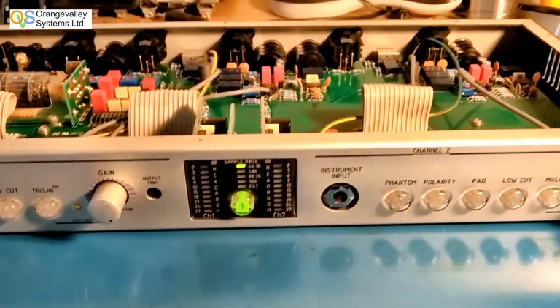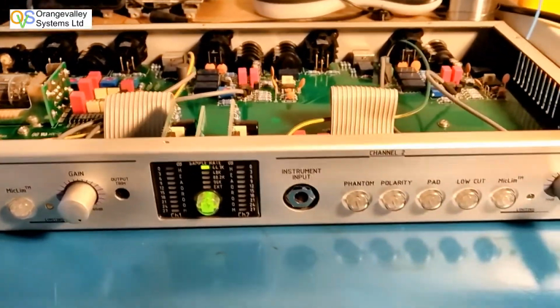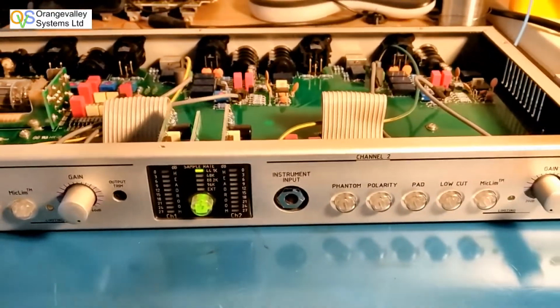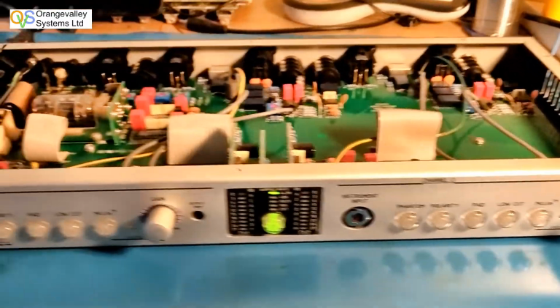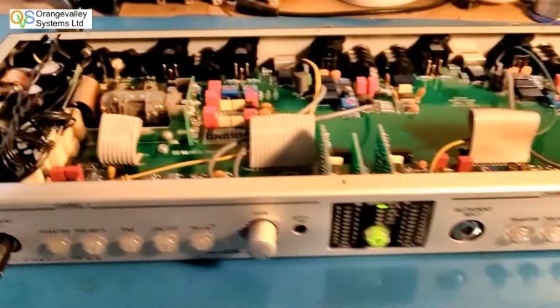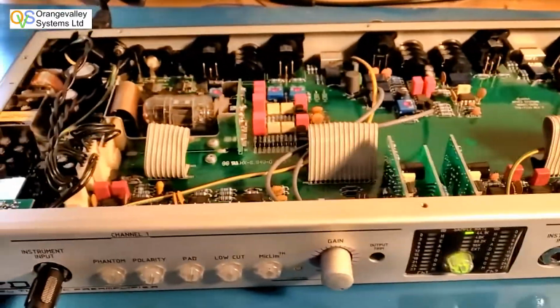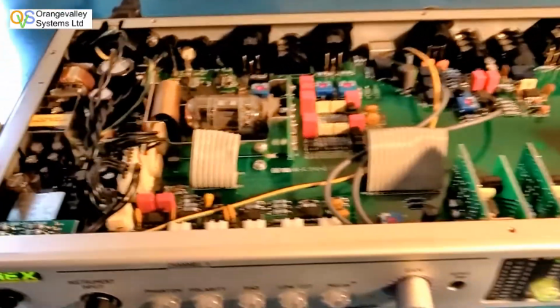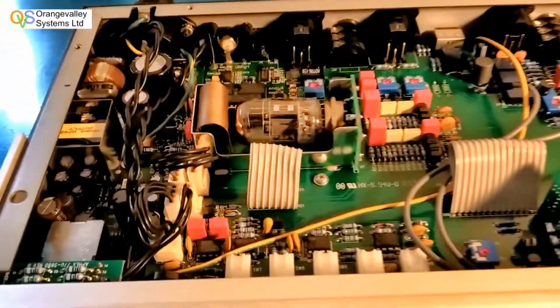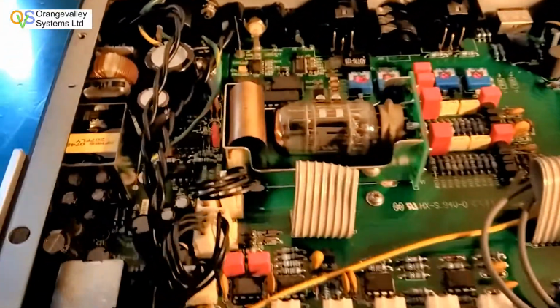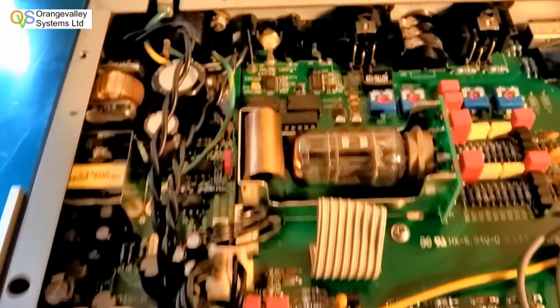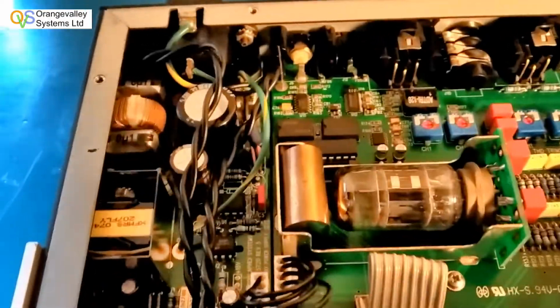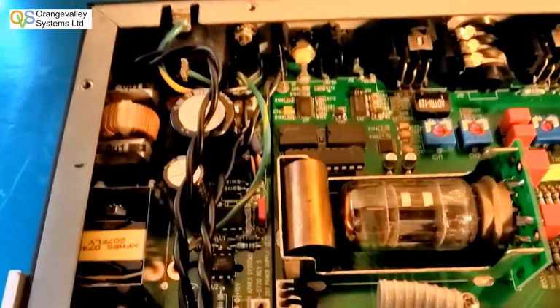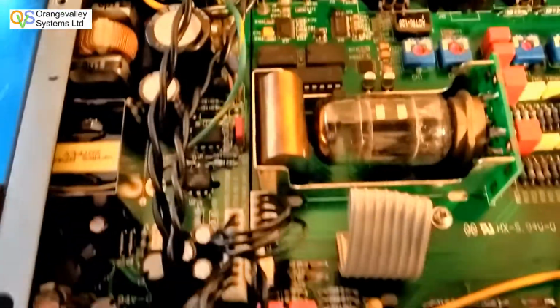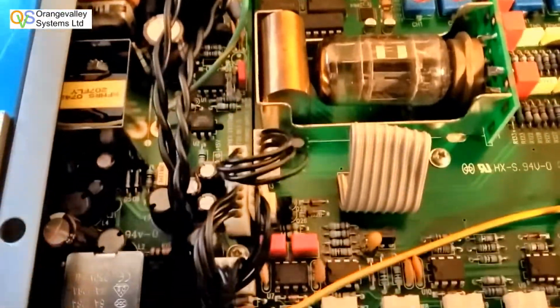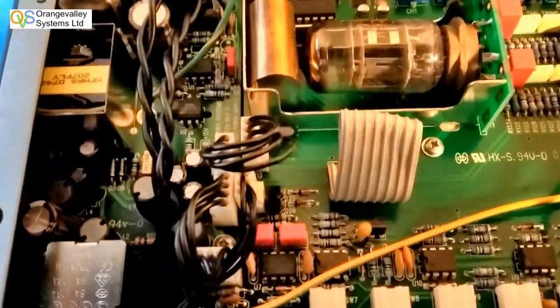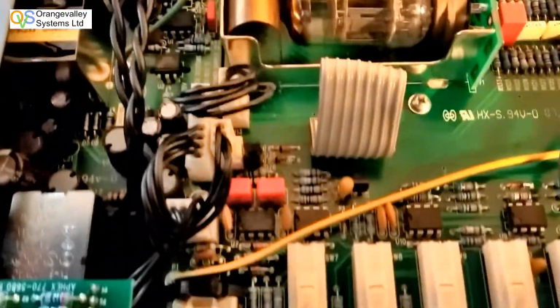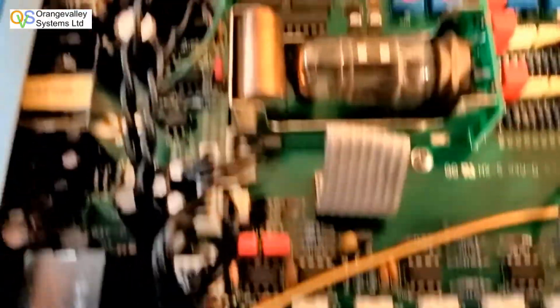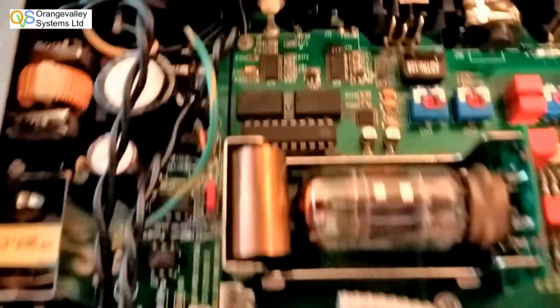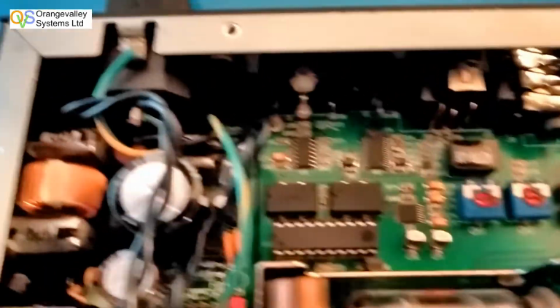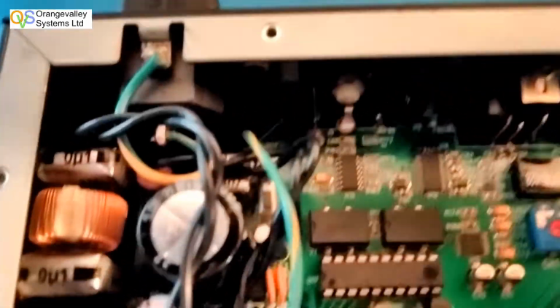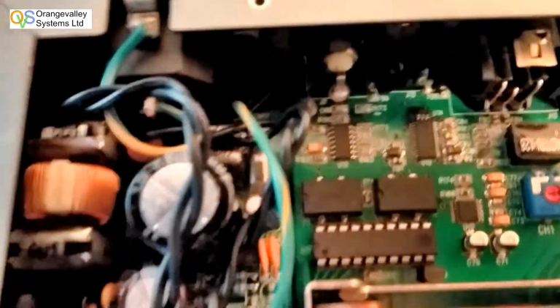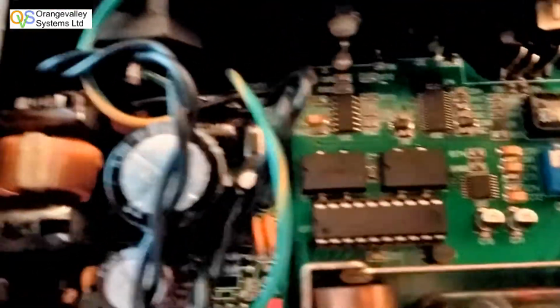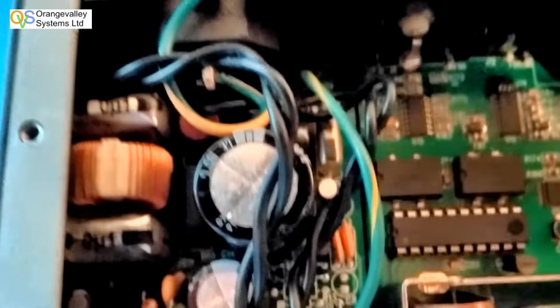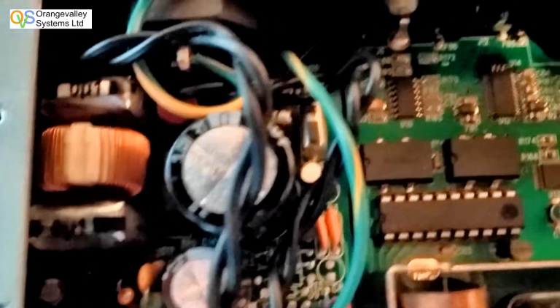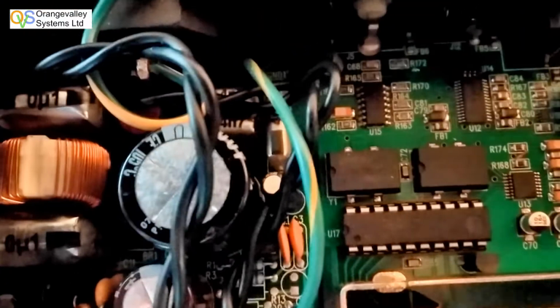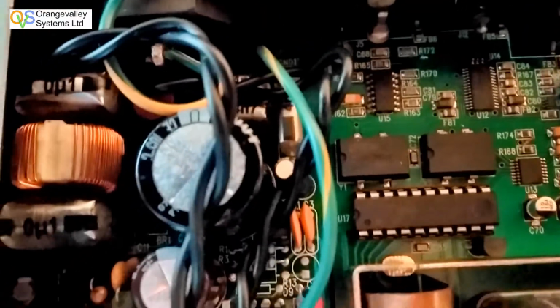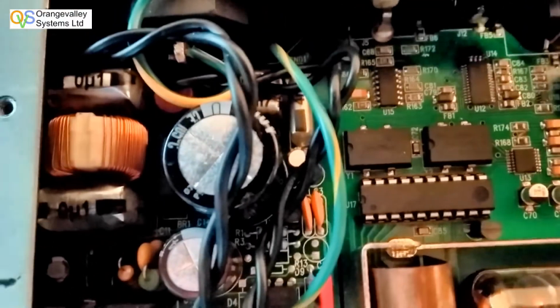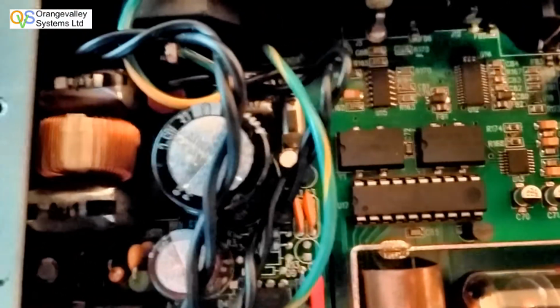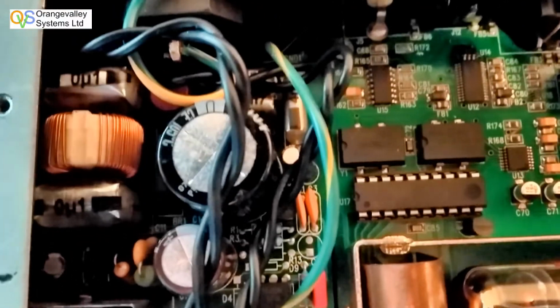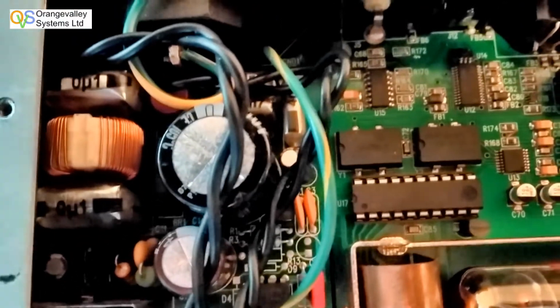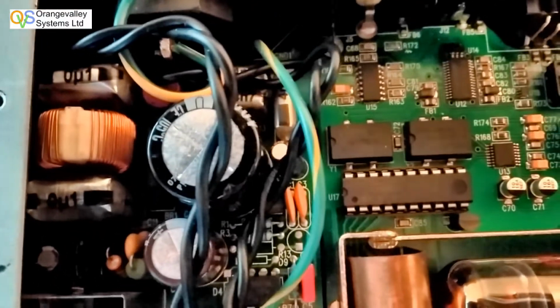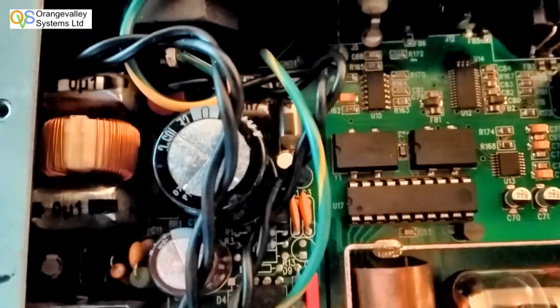The power supply is crammed in the far left of the box and was a bit of a pig to get out. You had to take the whole front panel off and remove the power switch, otherwise you couldn't get it out at all. The X capacitors are the capacitors either side of the coil on the left hand side.